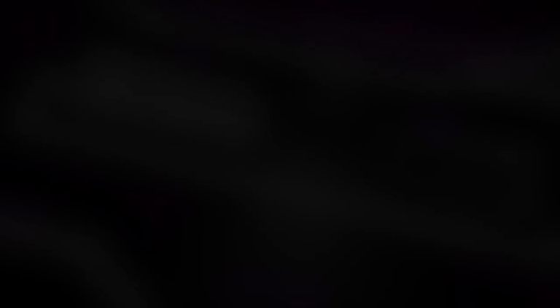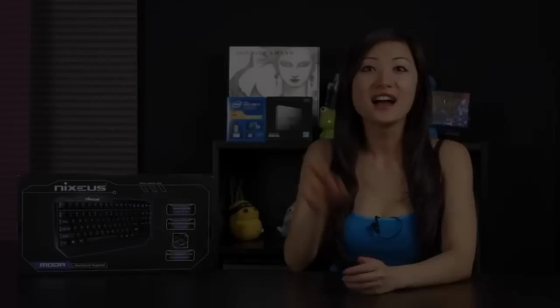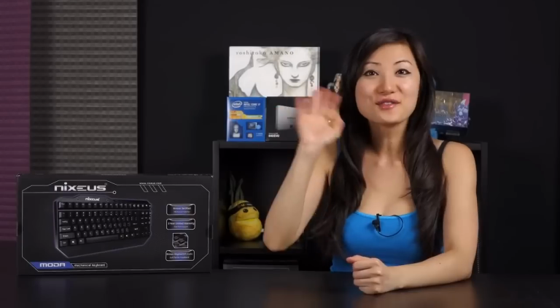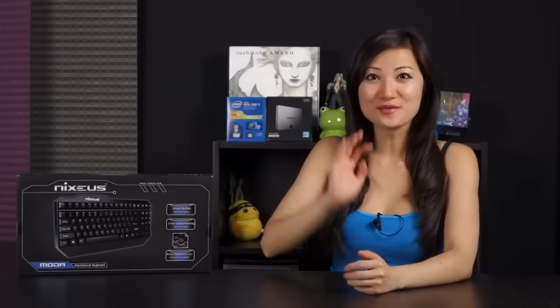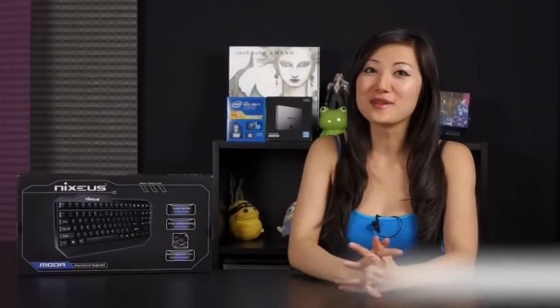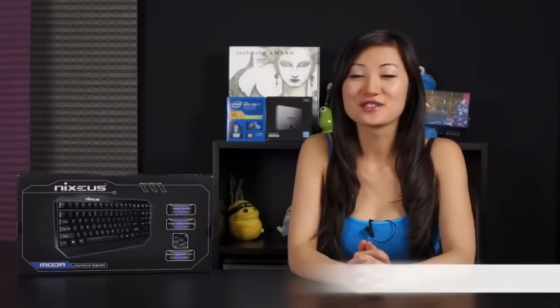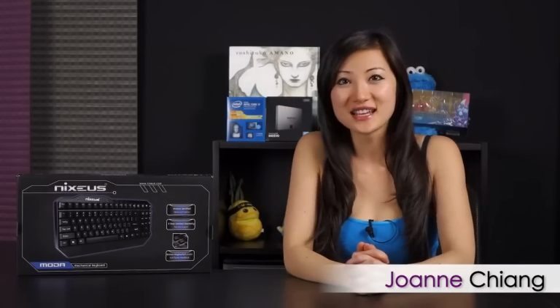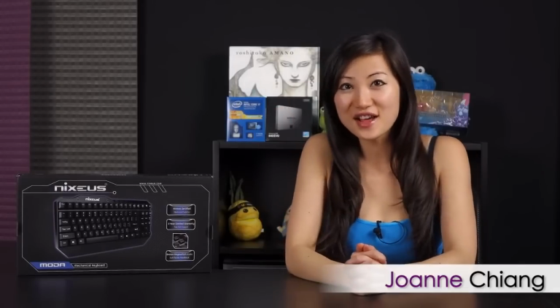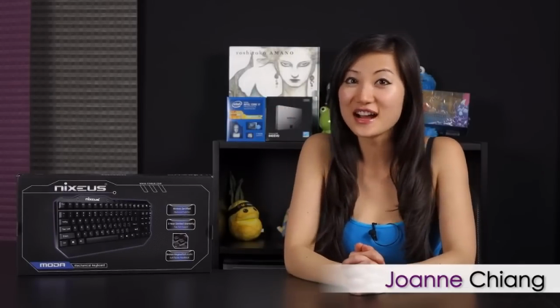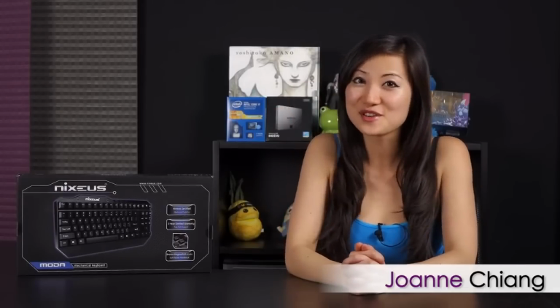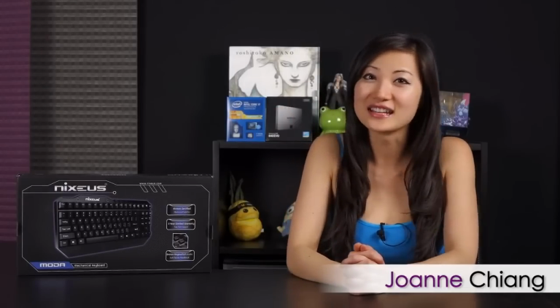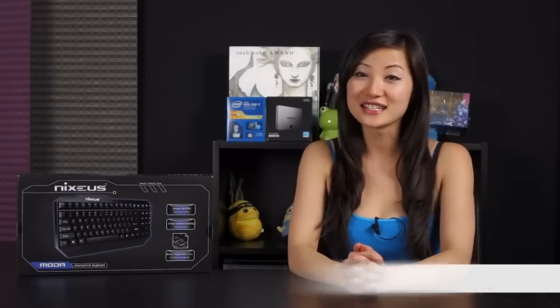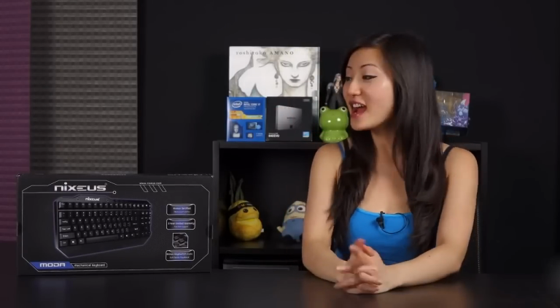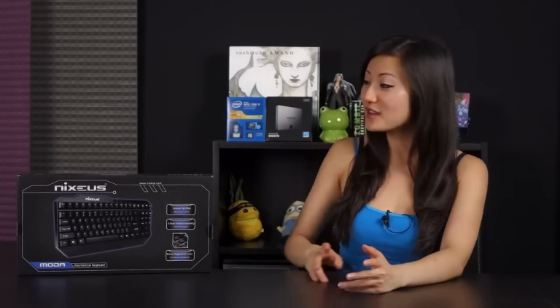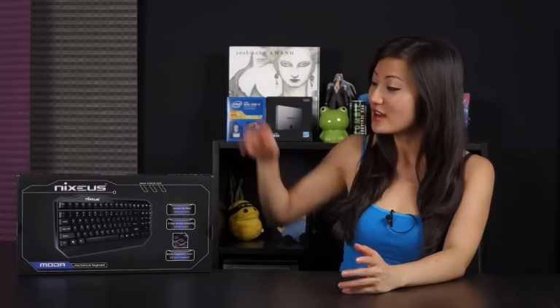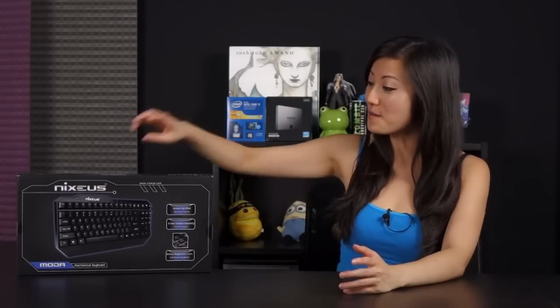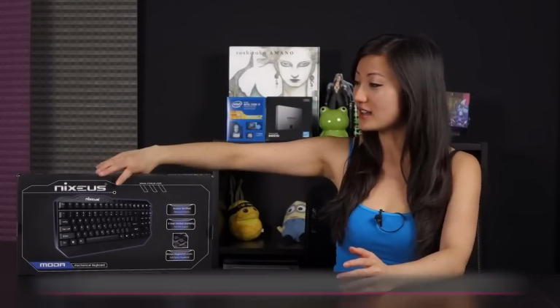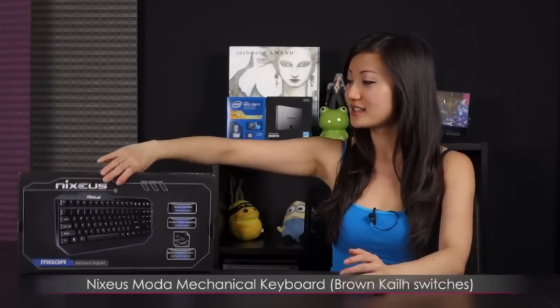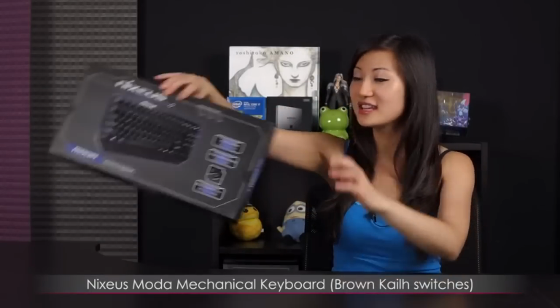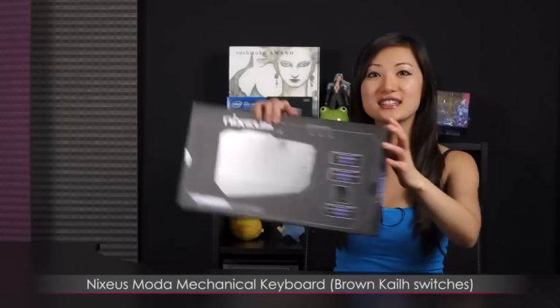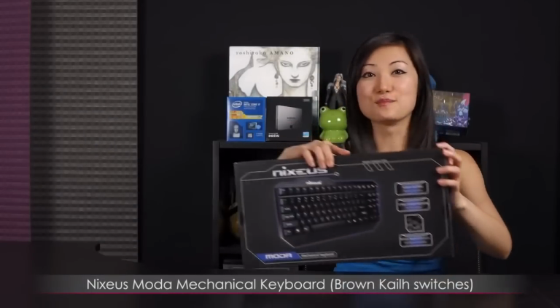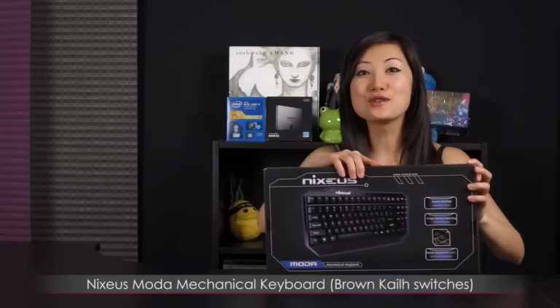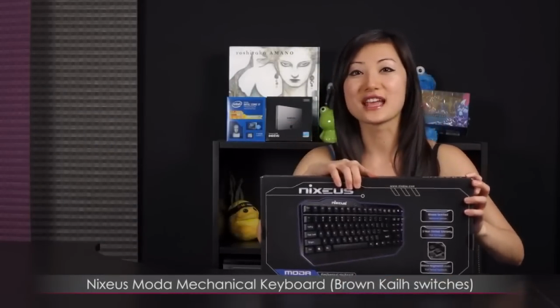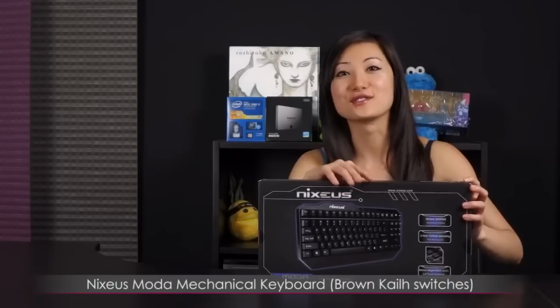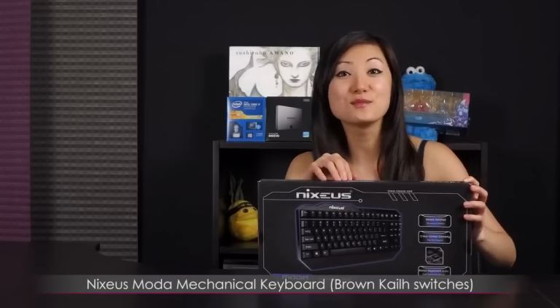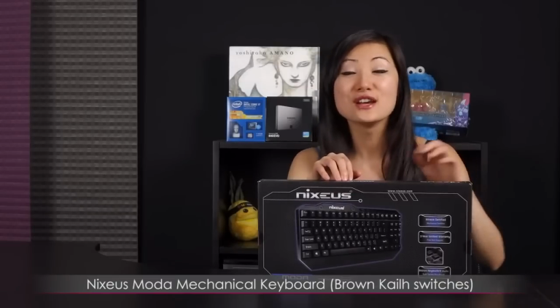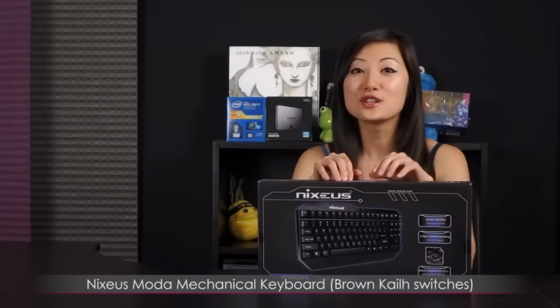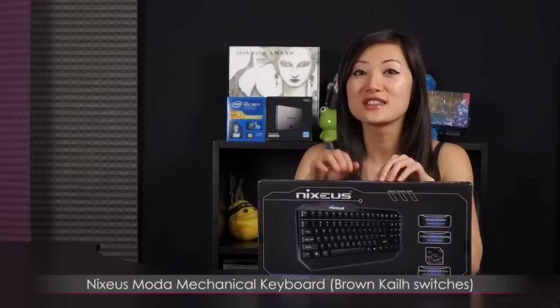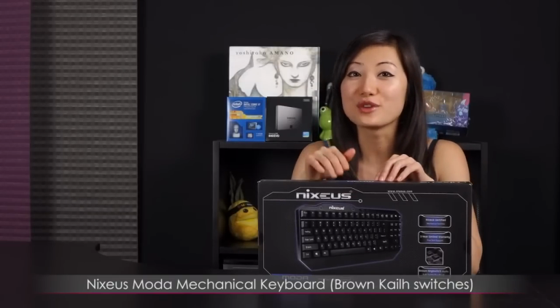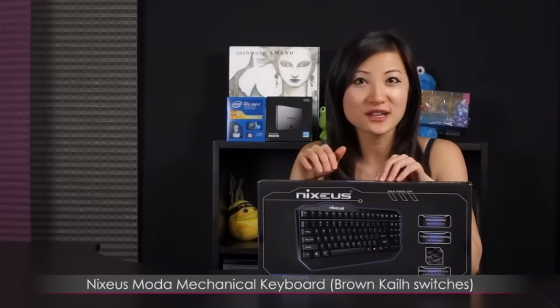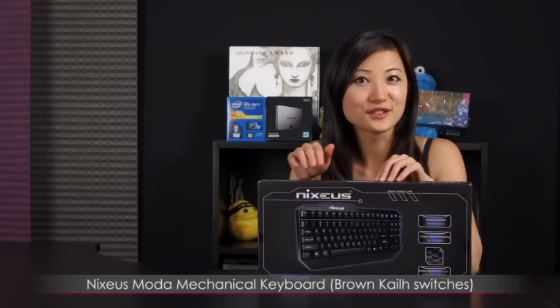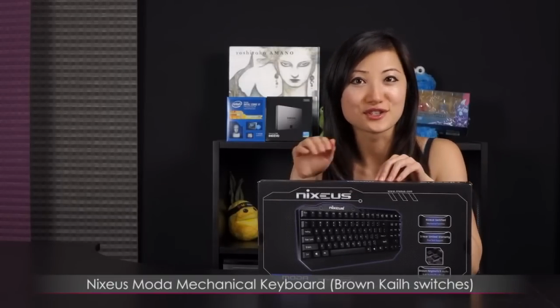Hi everyone, welcome back to Joanne Tech Lover. I'm Joanne and today I'm gonna unbox this Nixius Moda mechanical keyboard featuring the brown Kale switches.